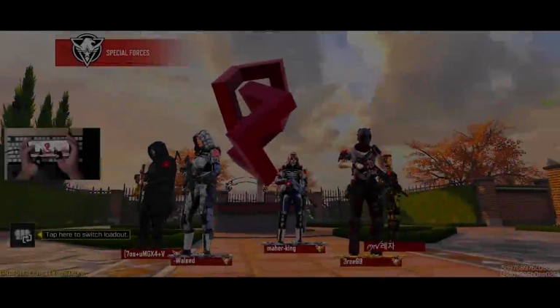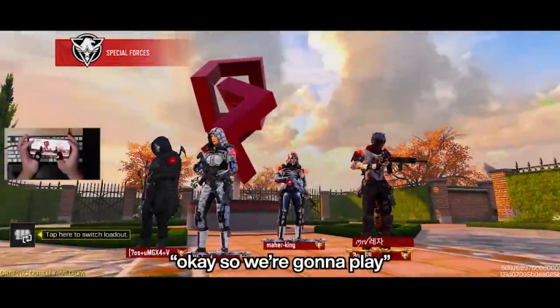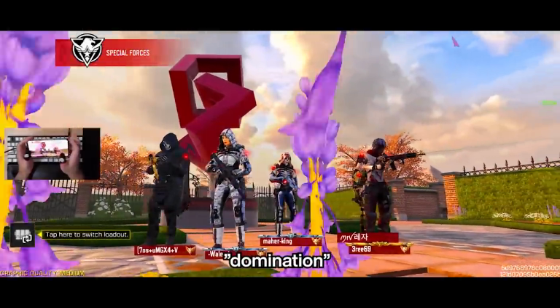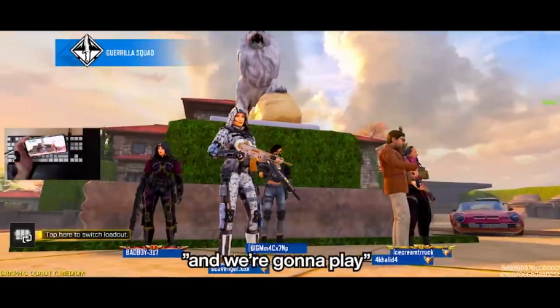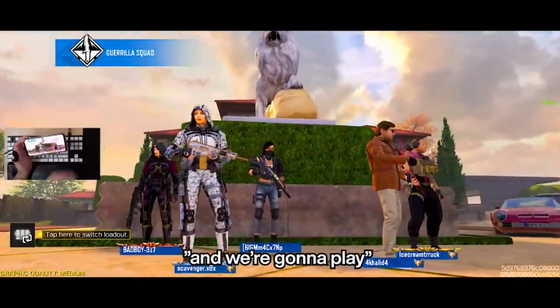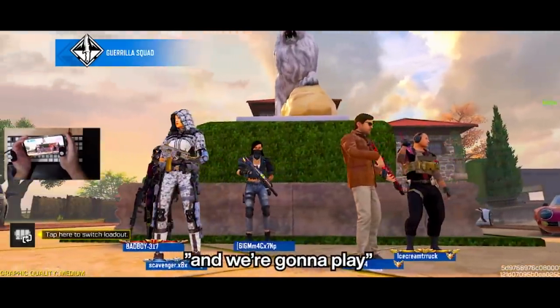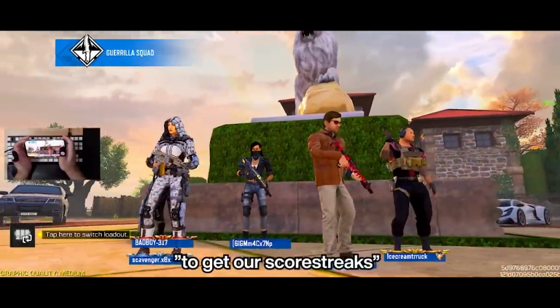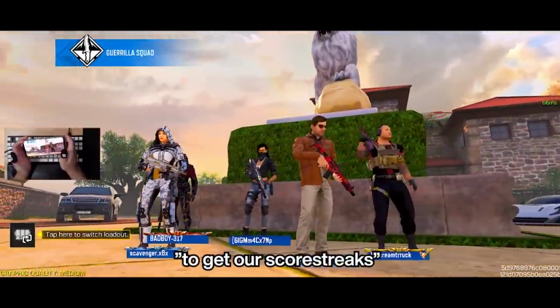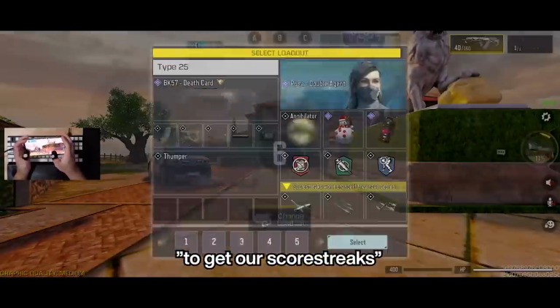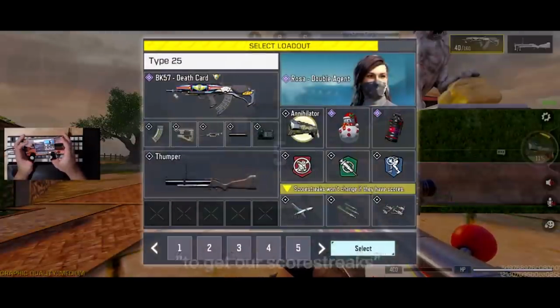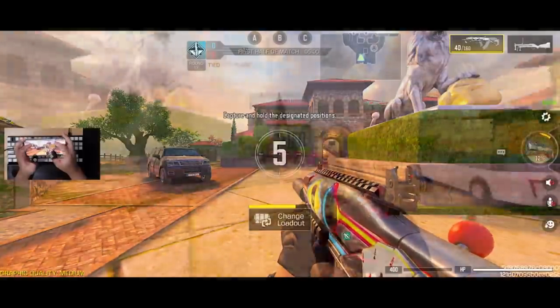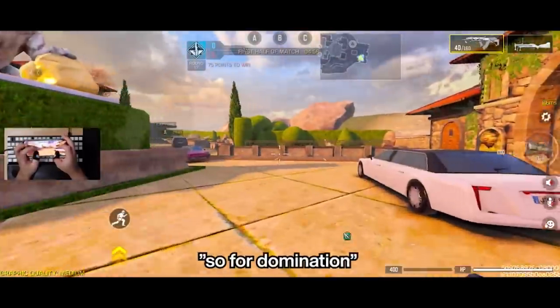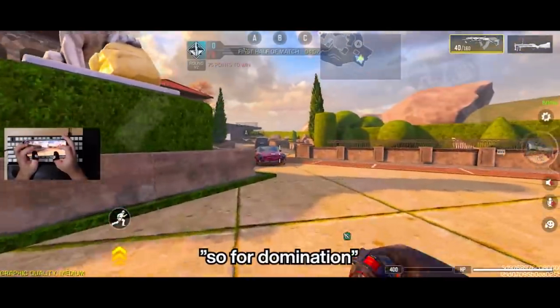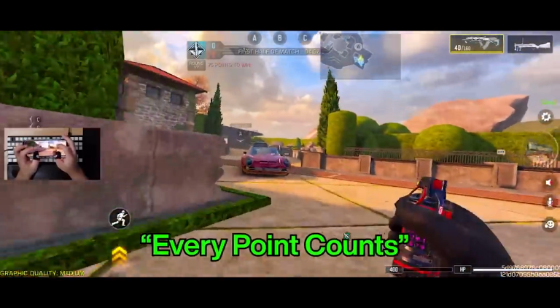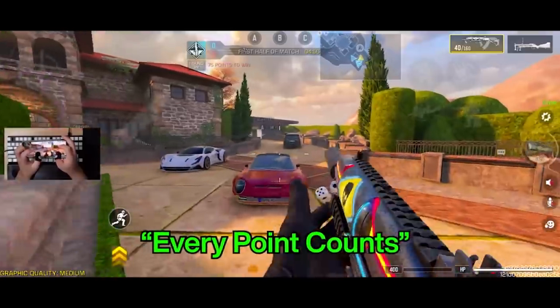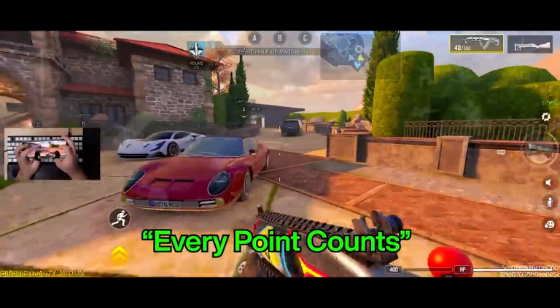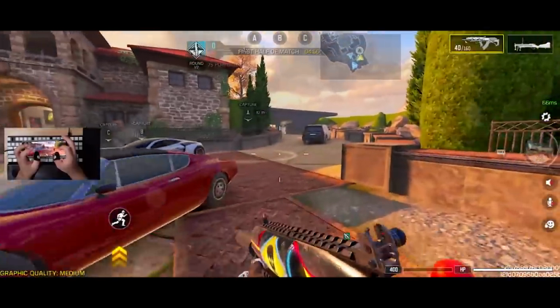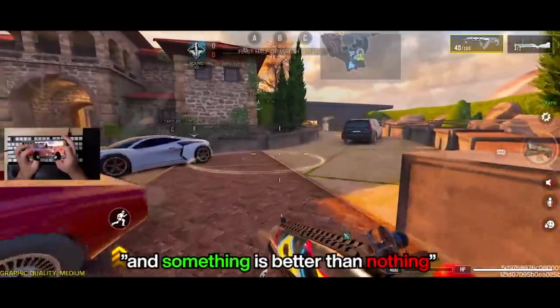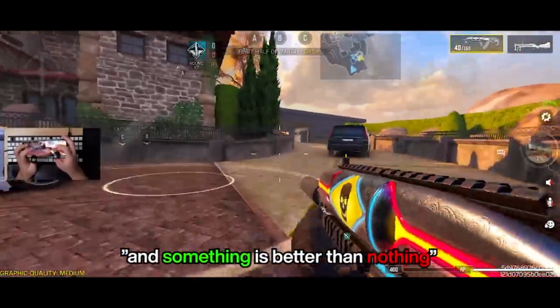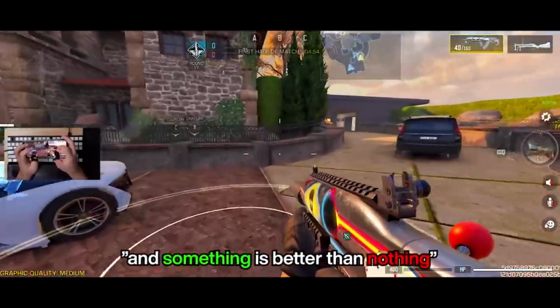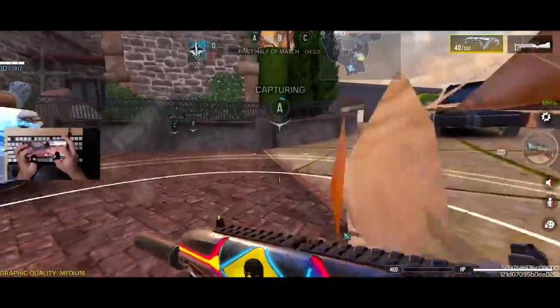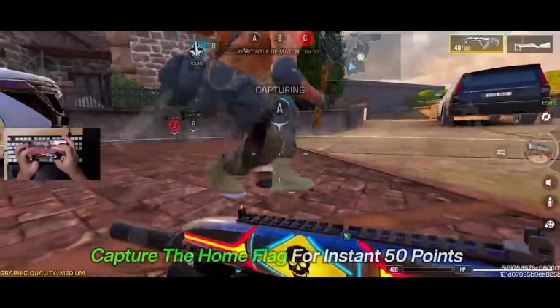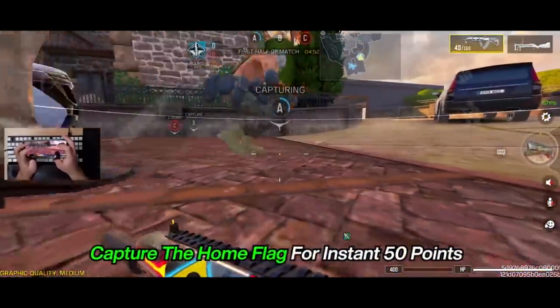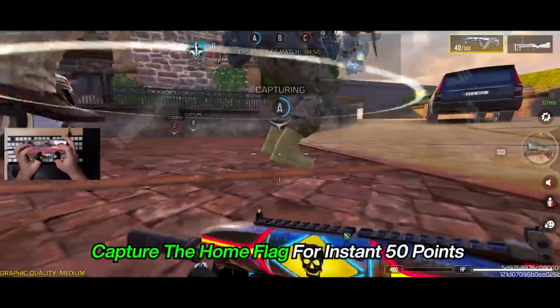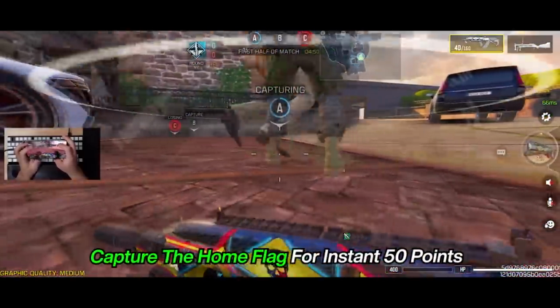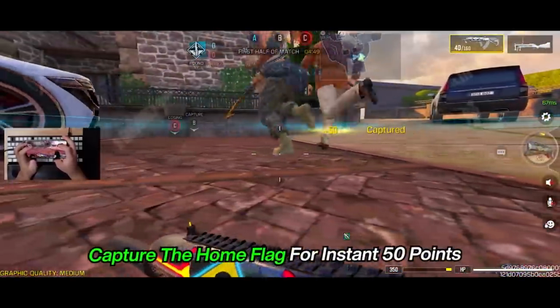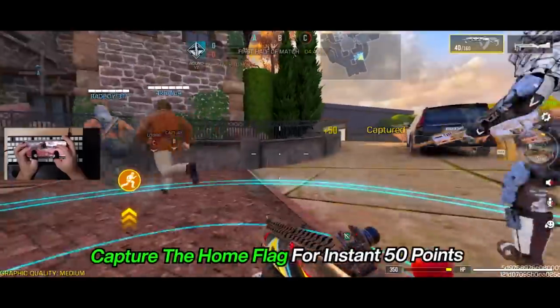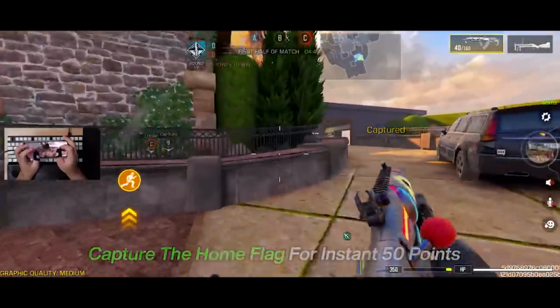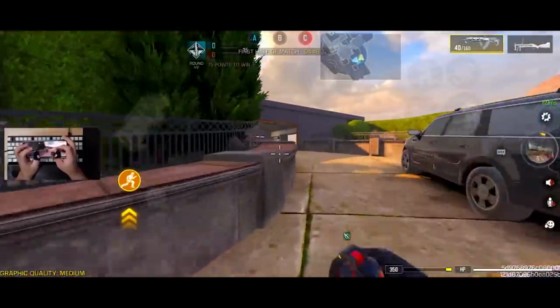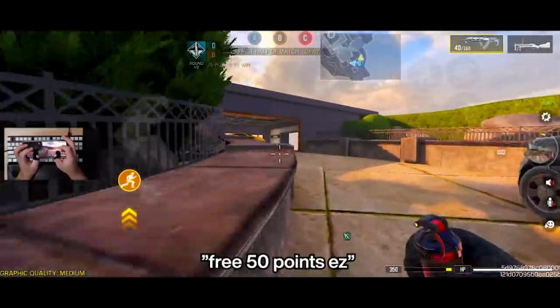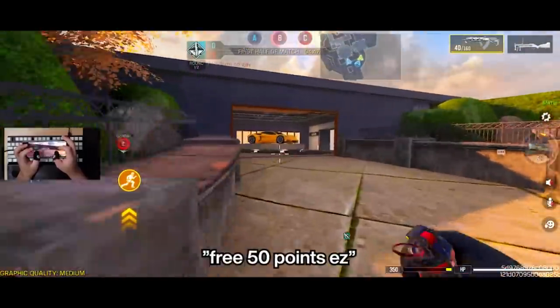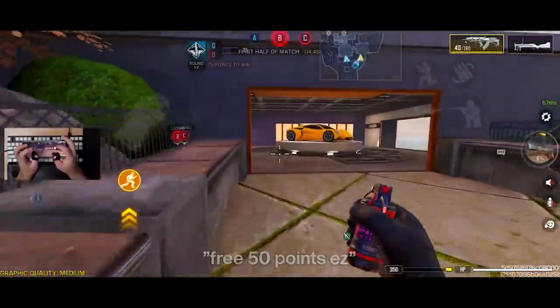Okay, so we're going to play Domination and we're going to play to get our scorestreaks. Every point counts and something is better than nothing, so we're going to capture our flag — our home flag. That's 50 points, easy.